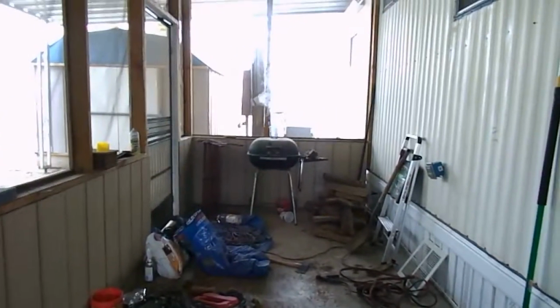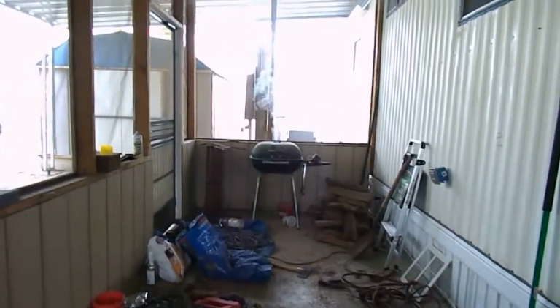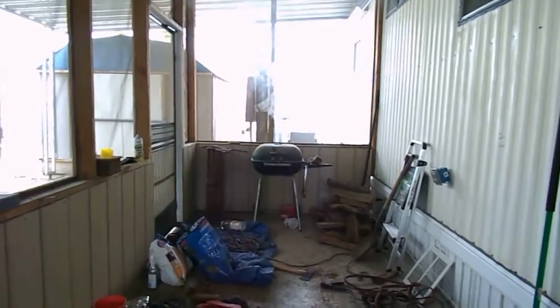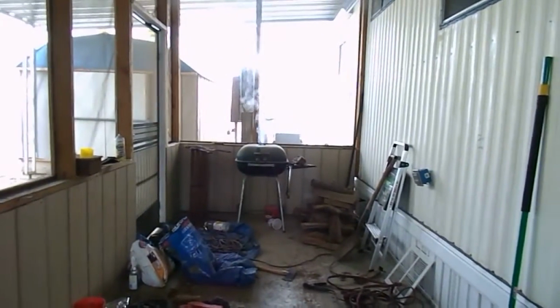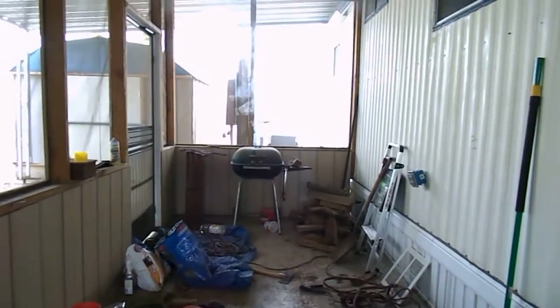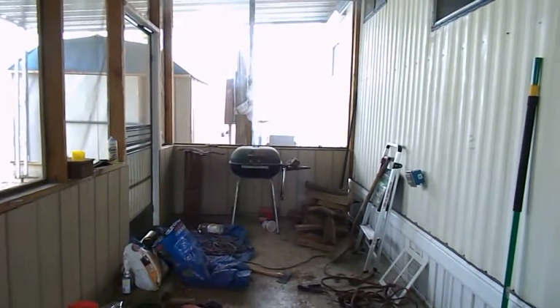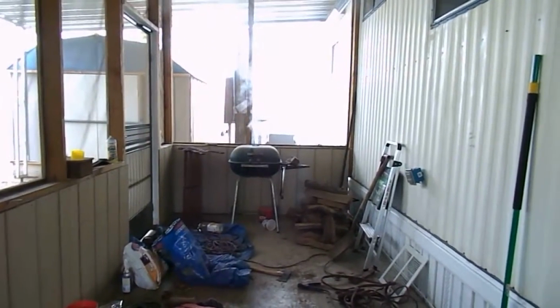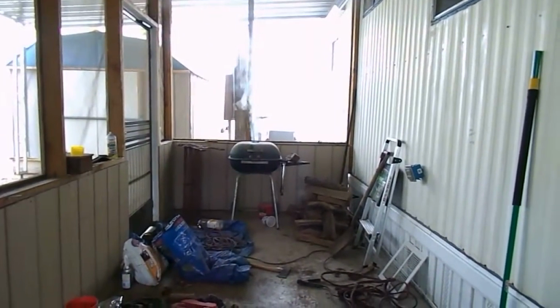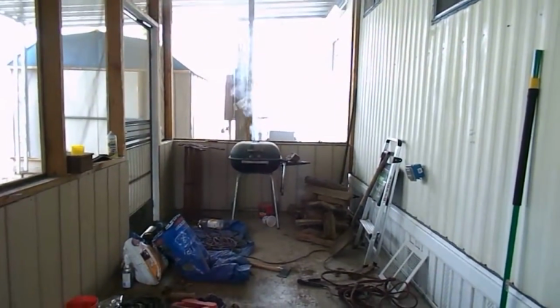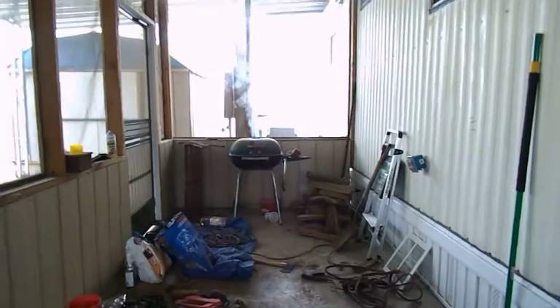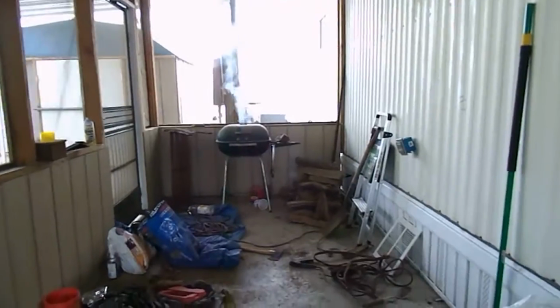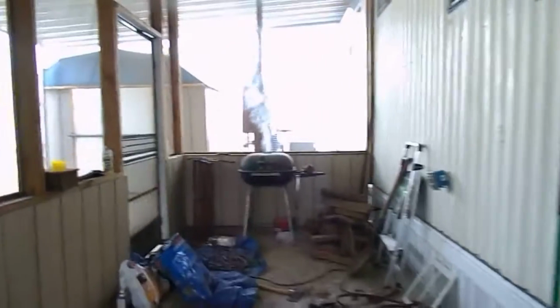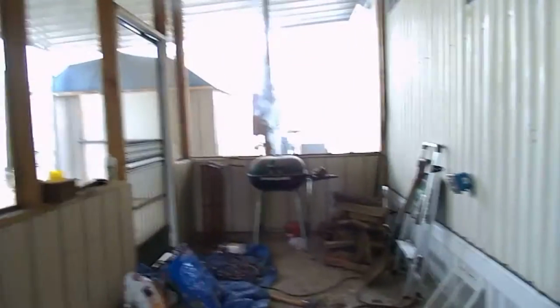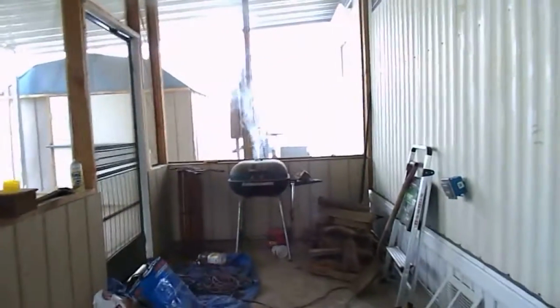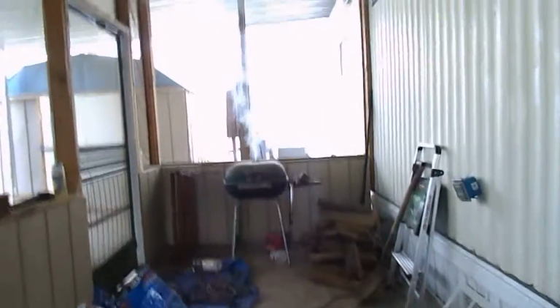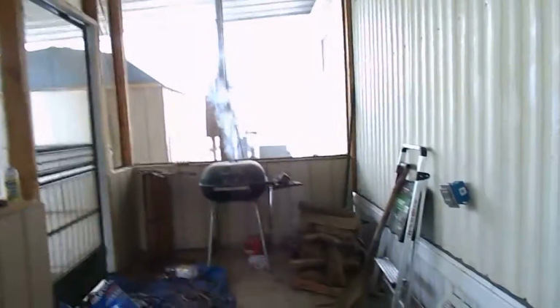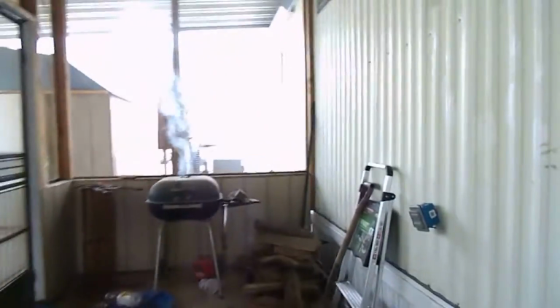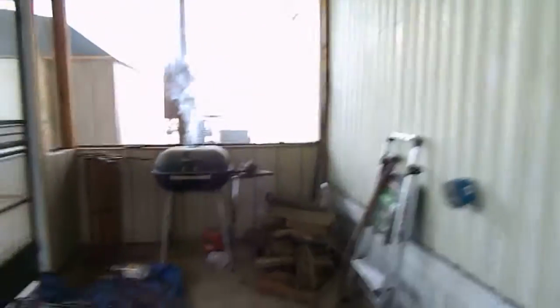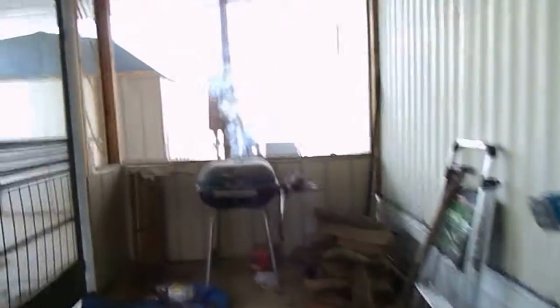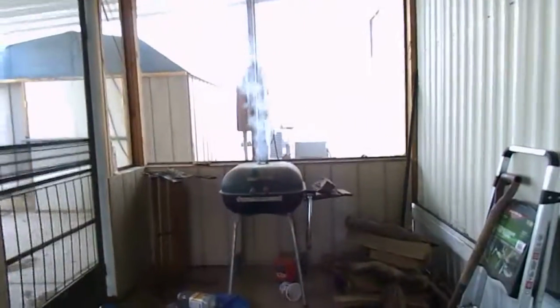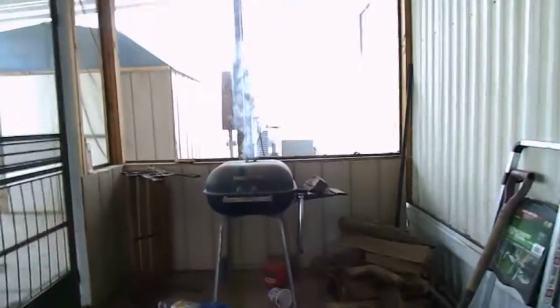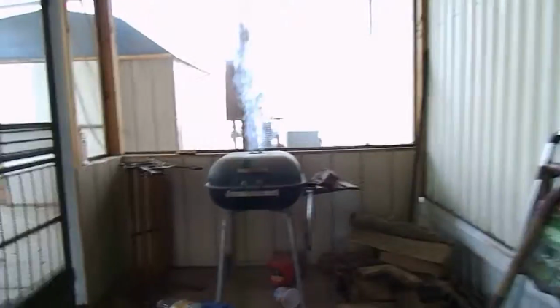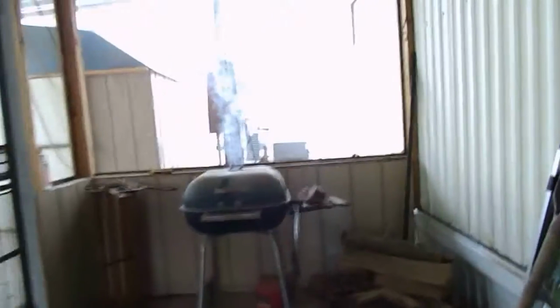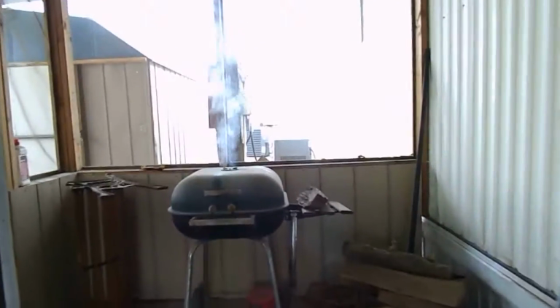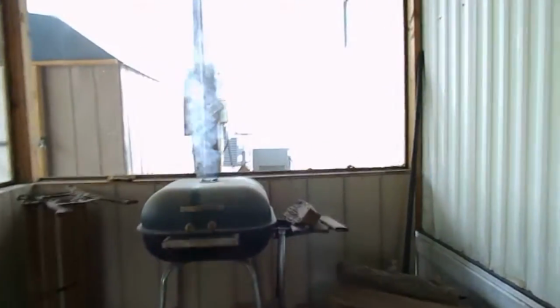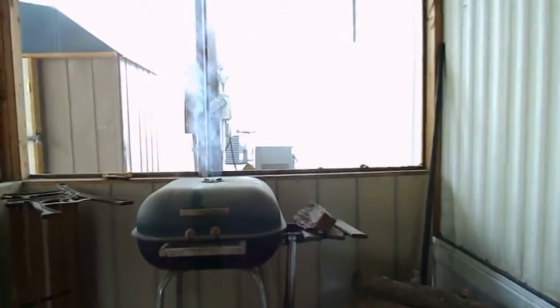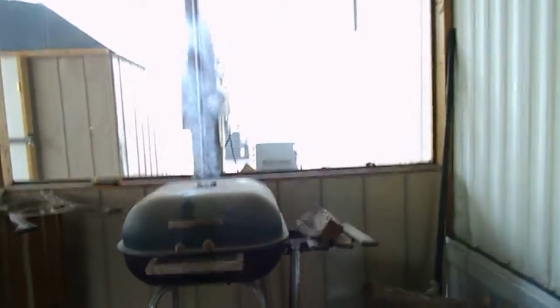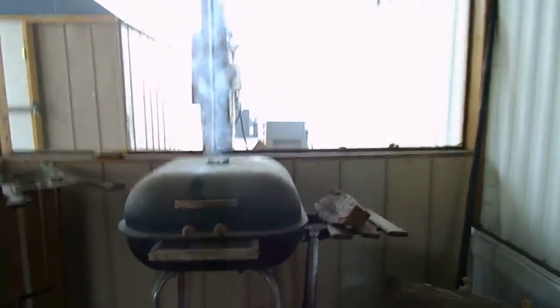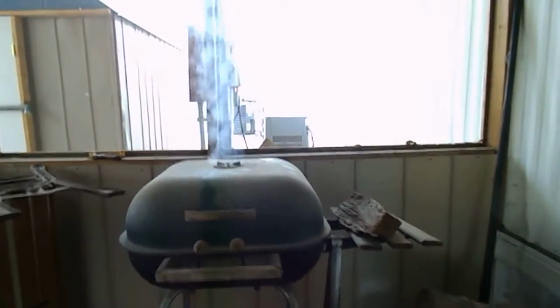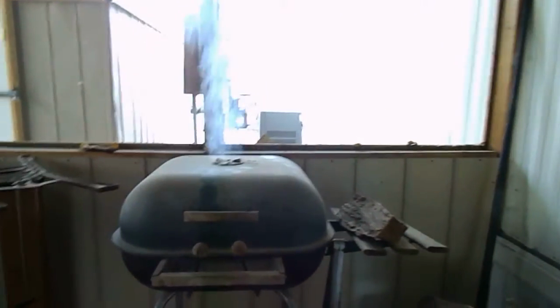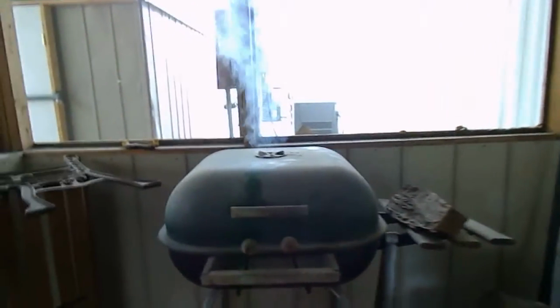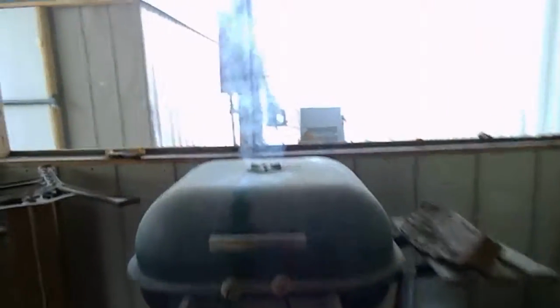Well, you see that little plume of smoke coming out of the grill? Let's go and investigate — see what's inside that magic old grill. Whatever it is, it's cooking over mesquite wood, I can tell you that.